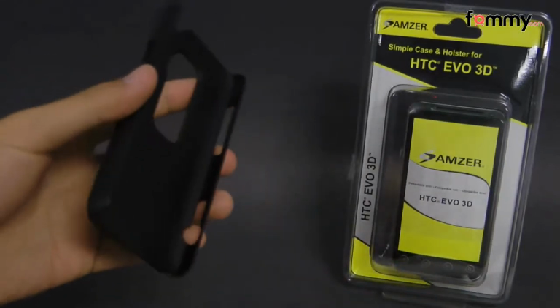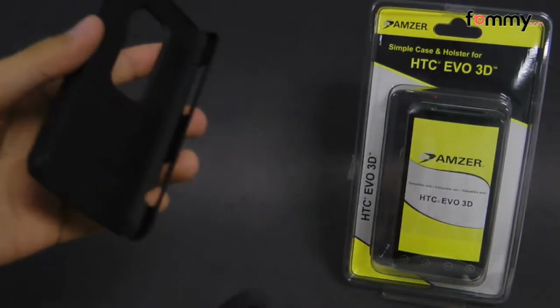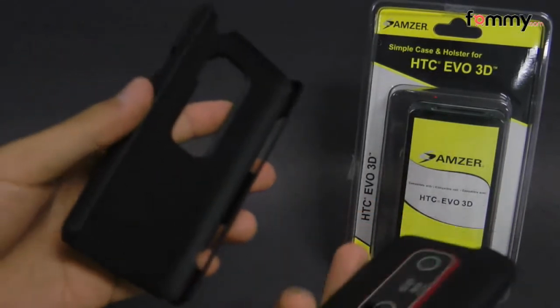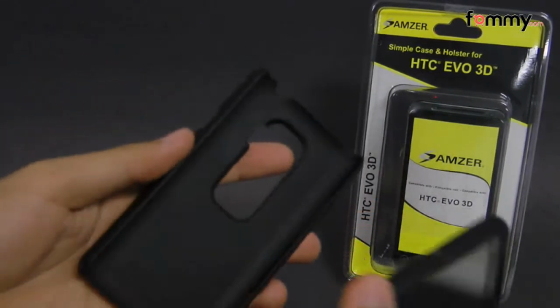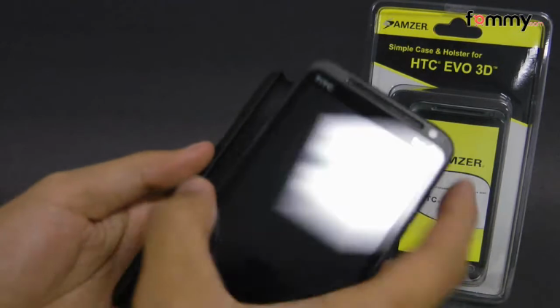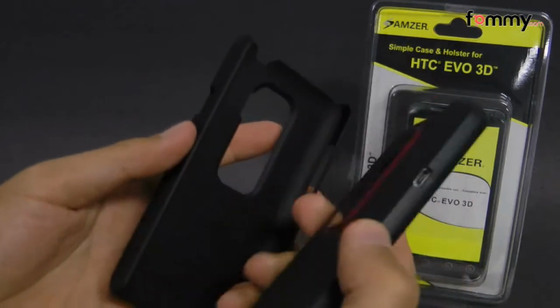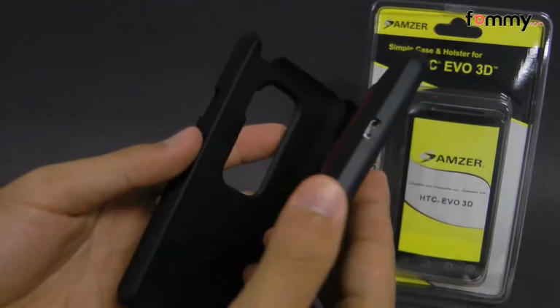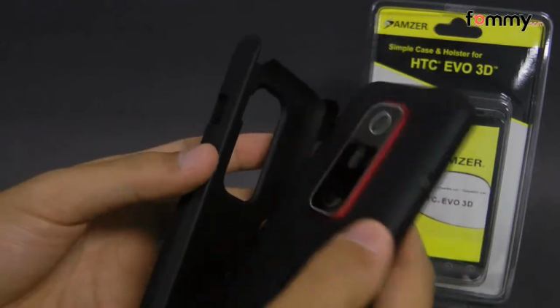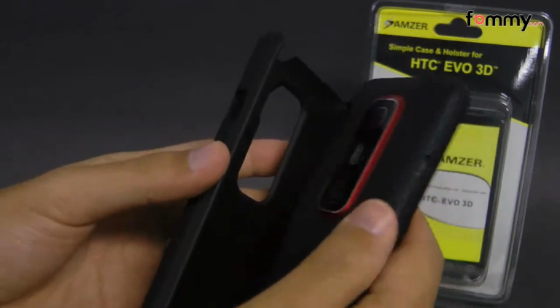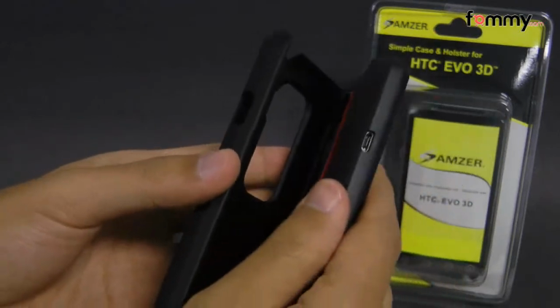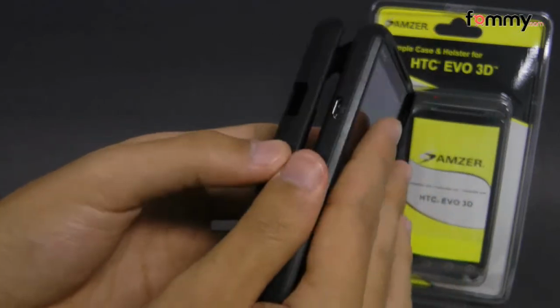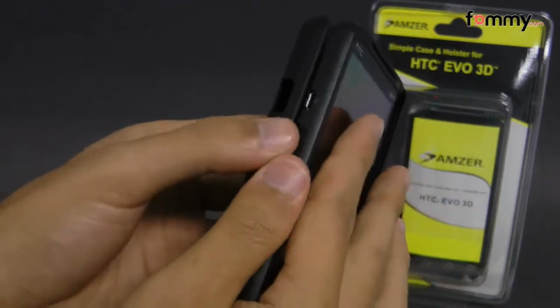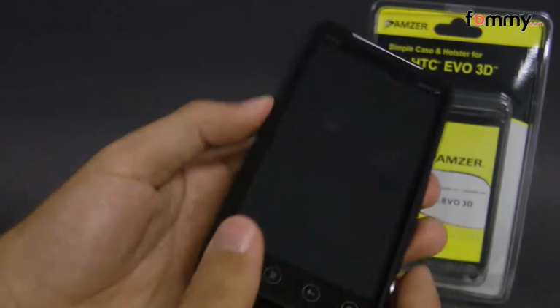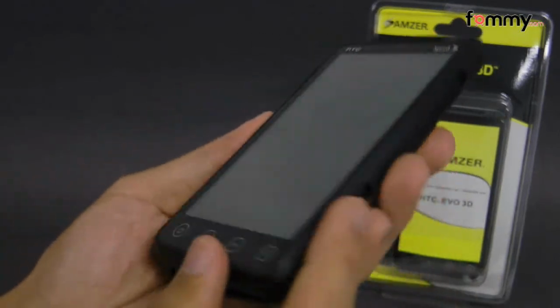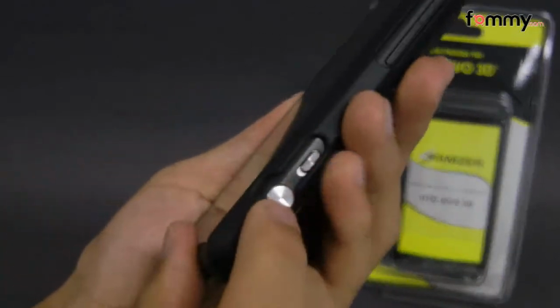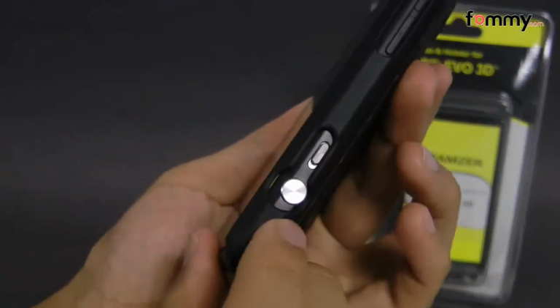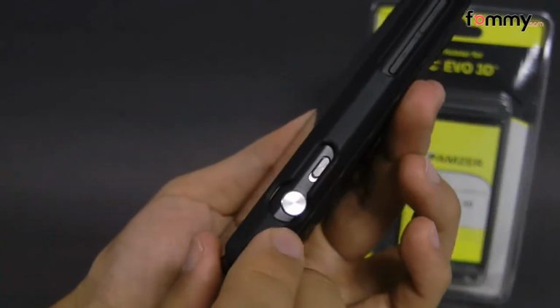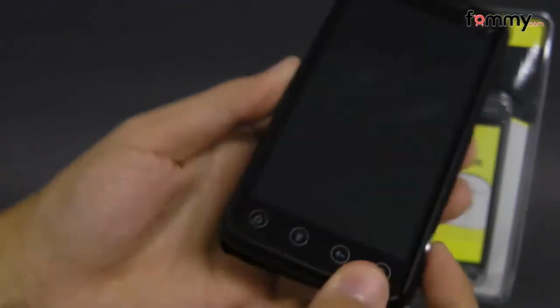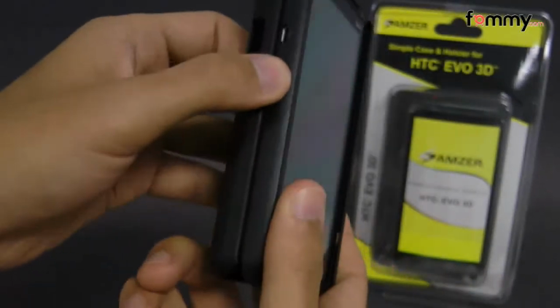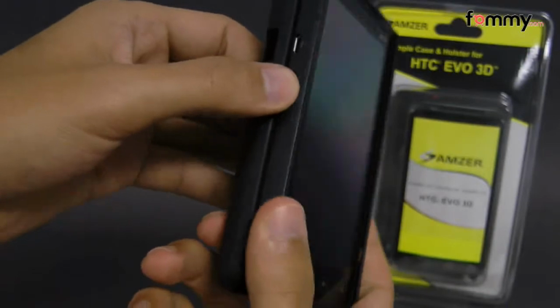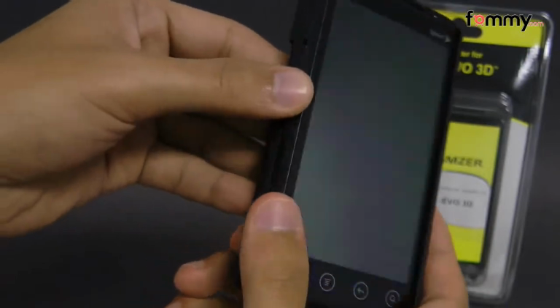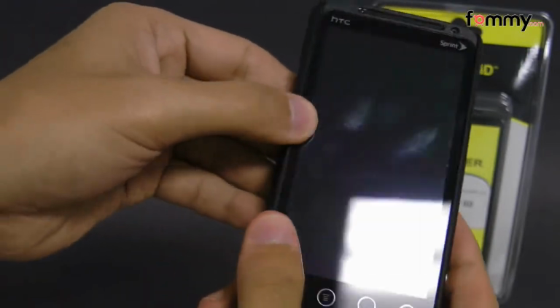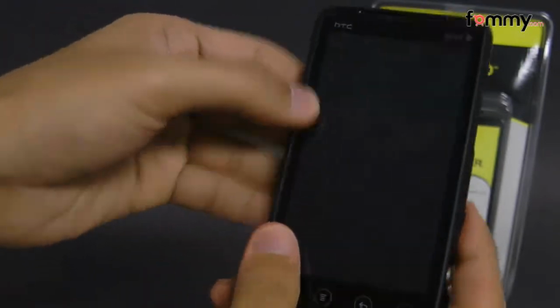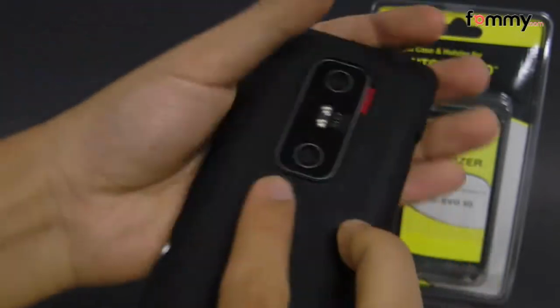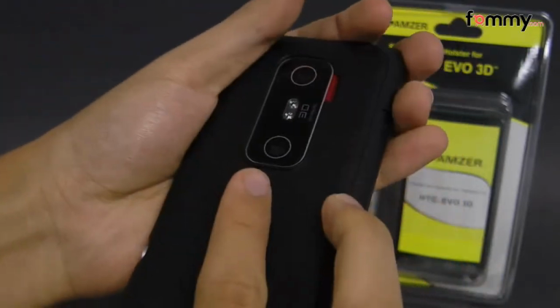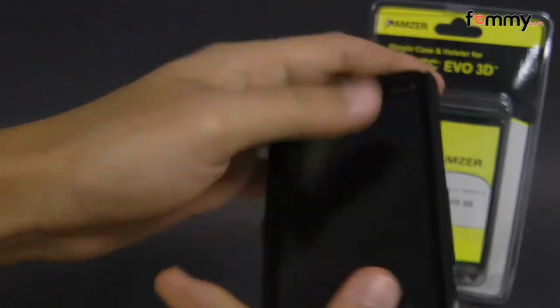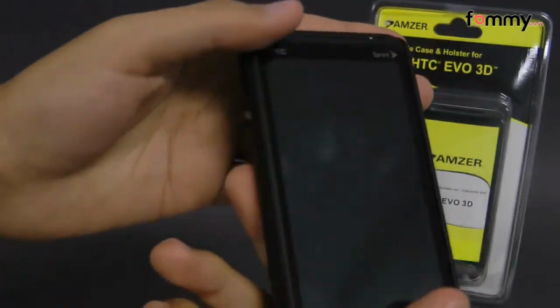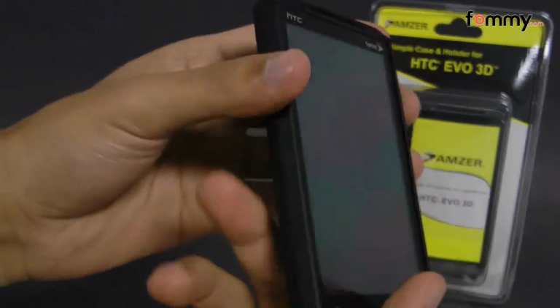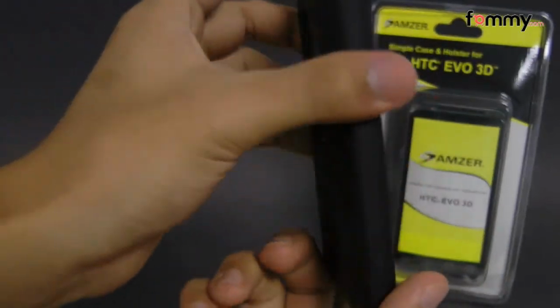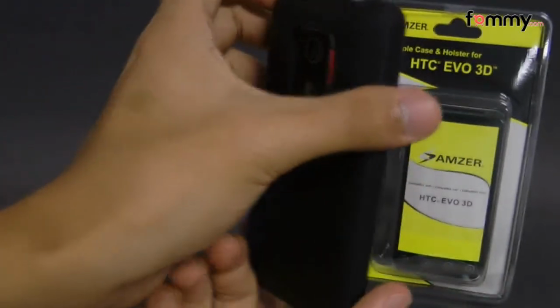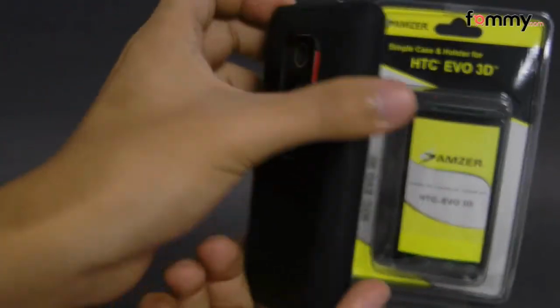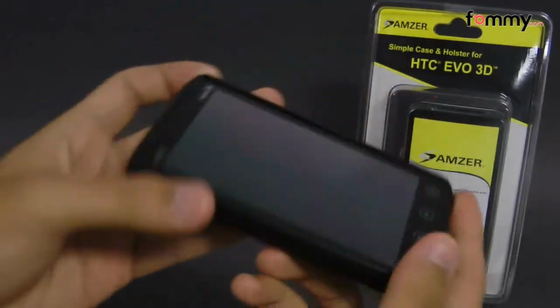Just take your device and place in the right side first, lining up the ports, then you snap in the case, and after that you're pretty much good to go.